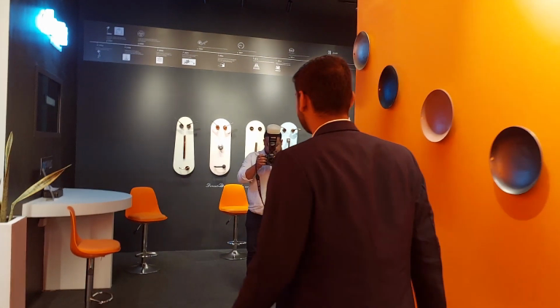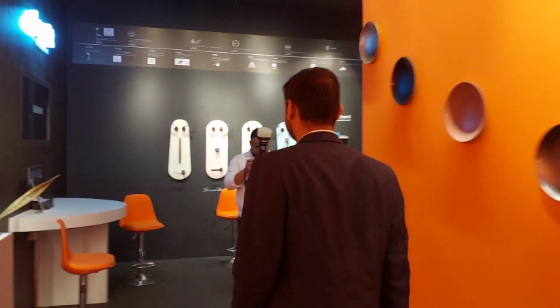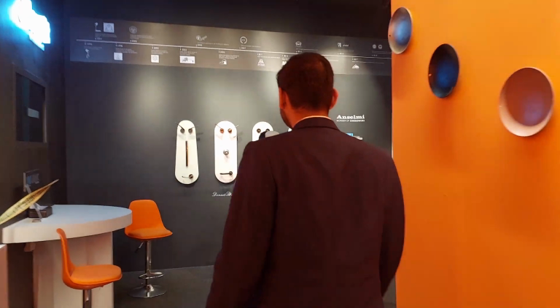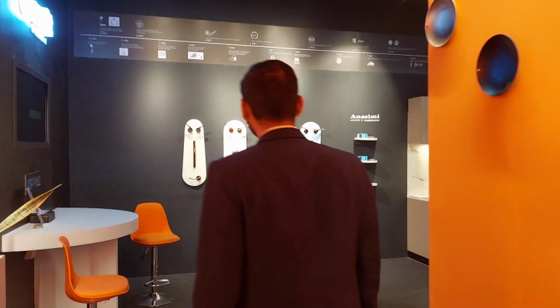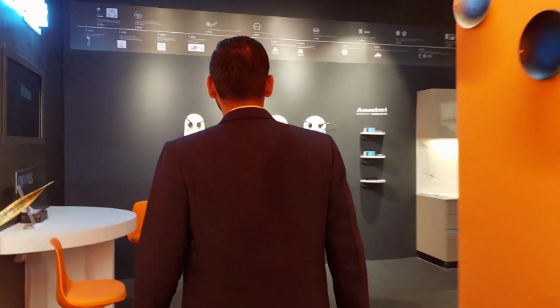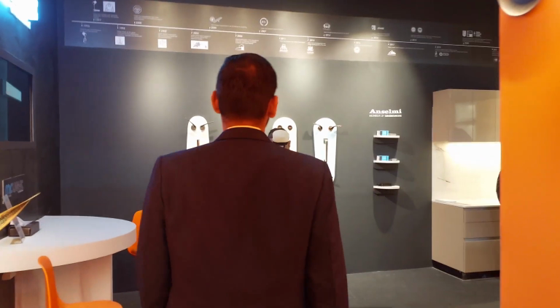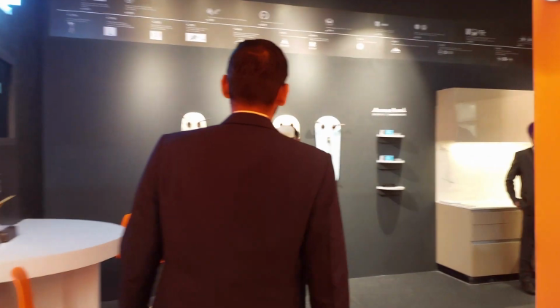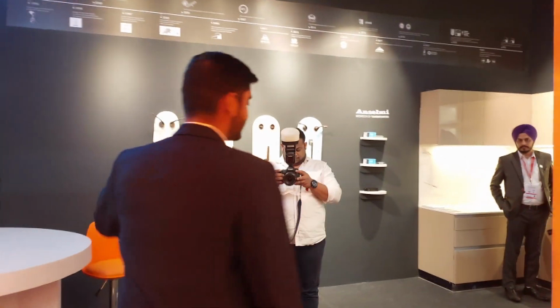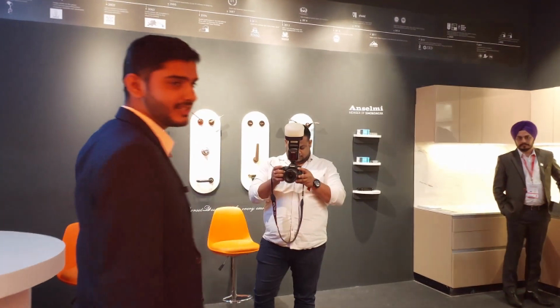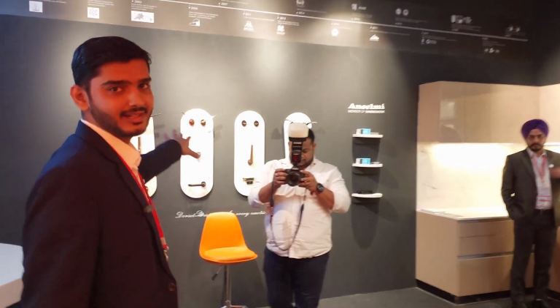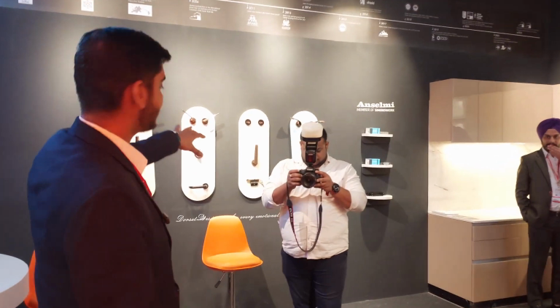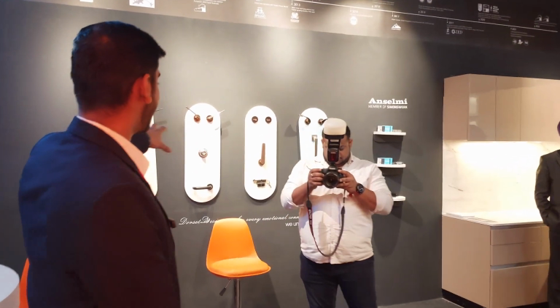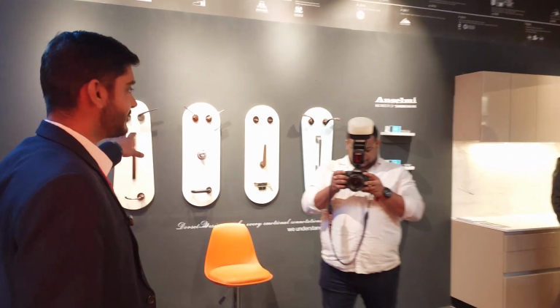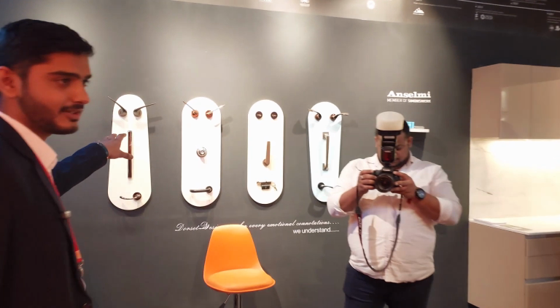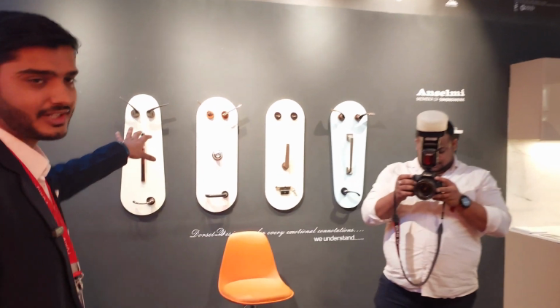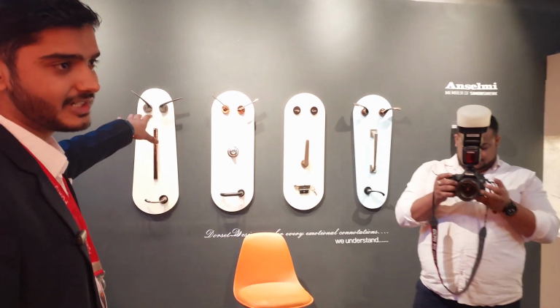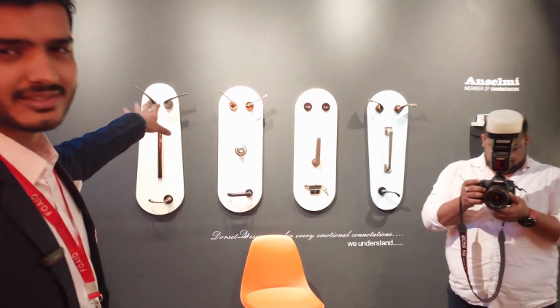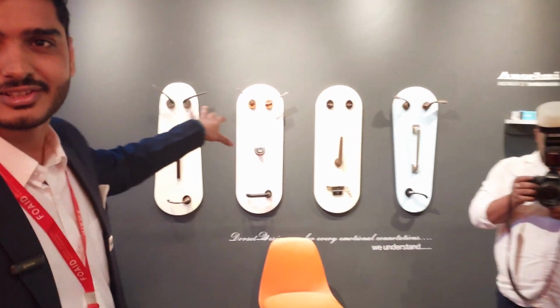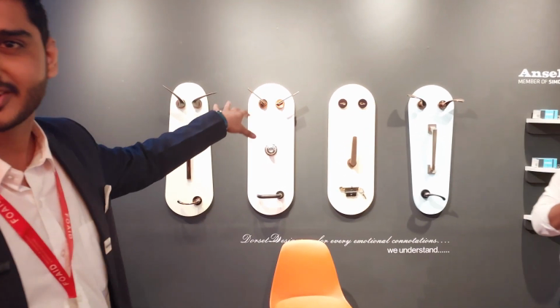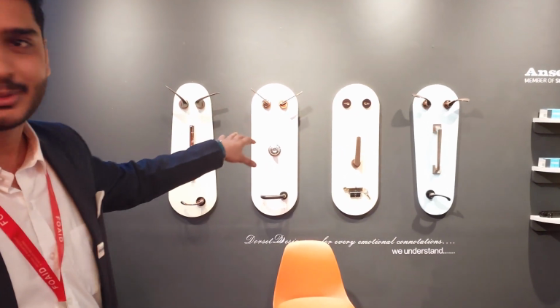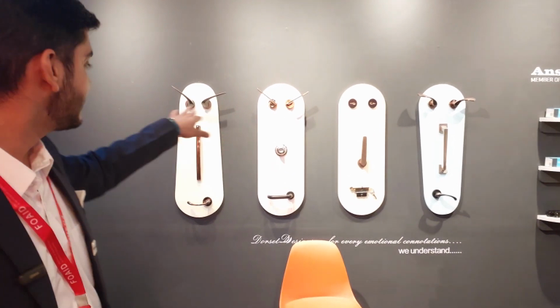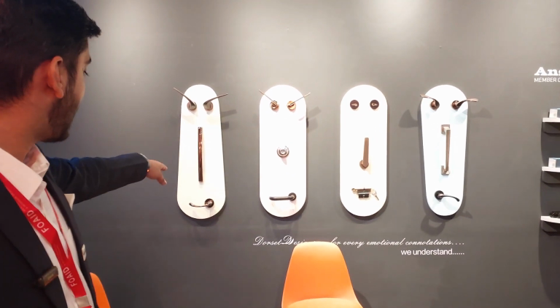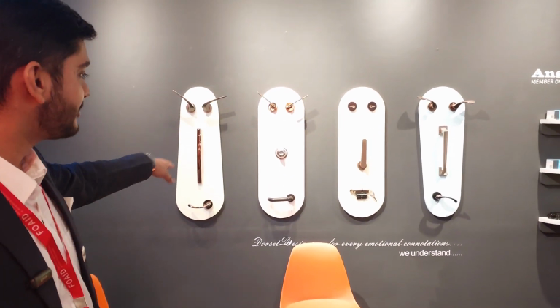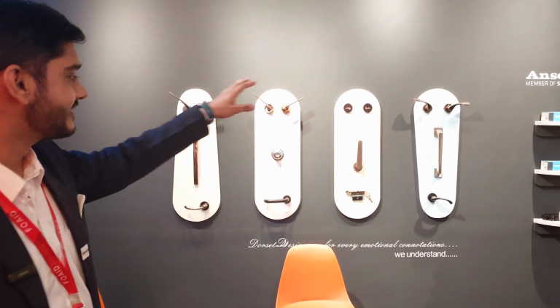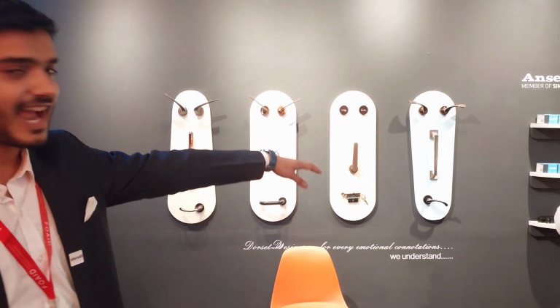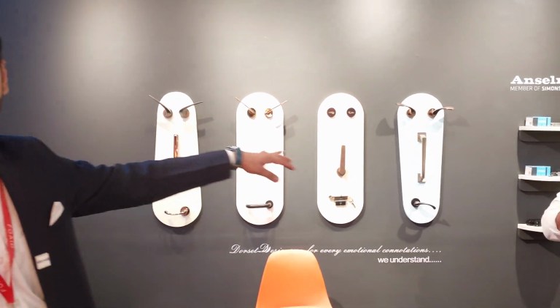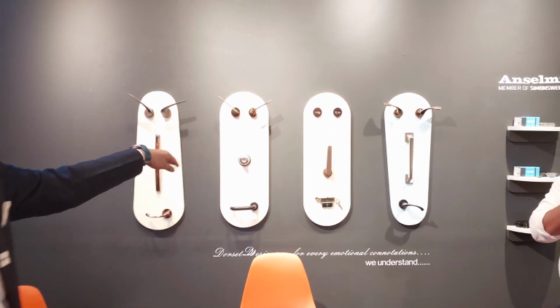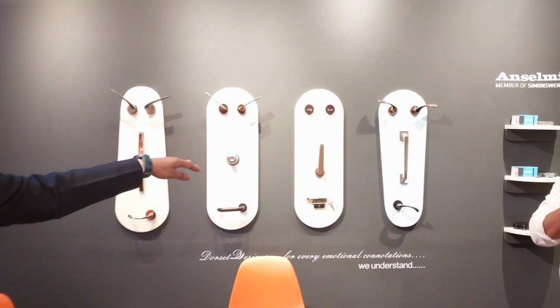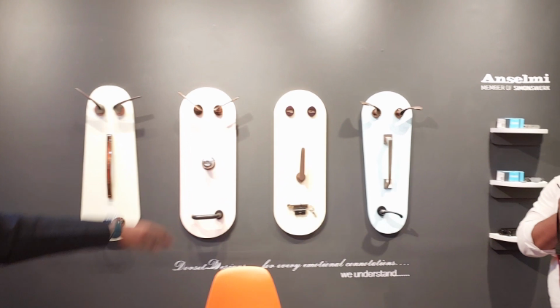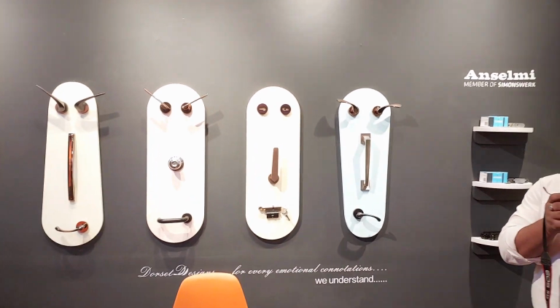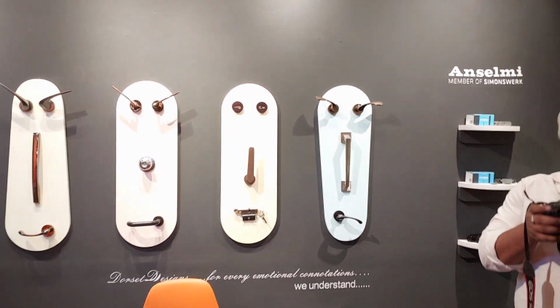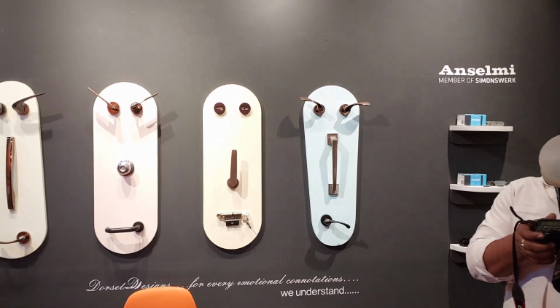So this is a little design we created — it's just a WhatsApp emoji: the happy face, the sad face, and the neutral face.